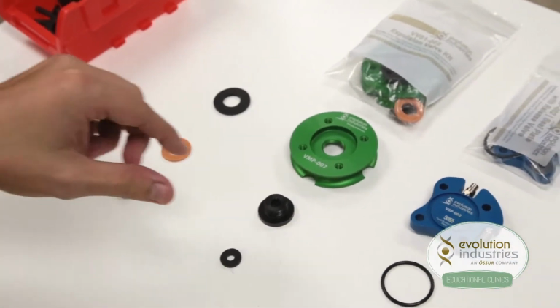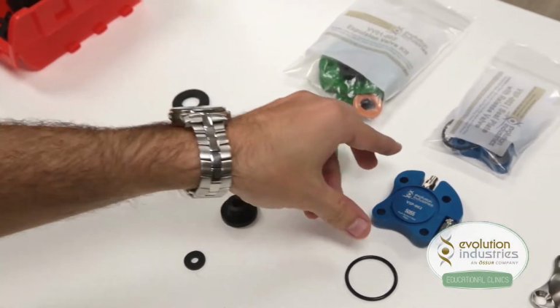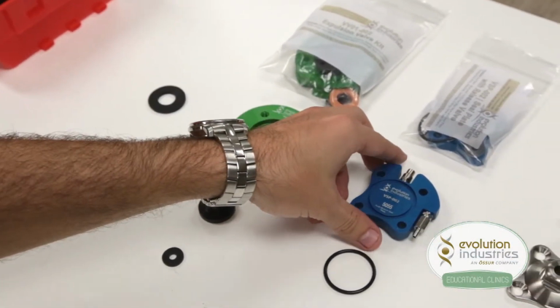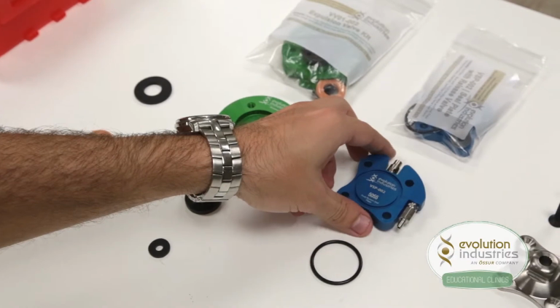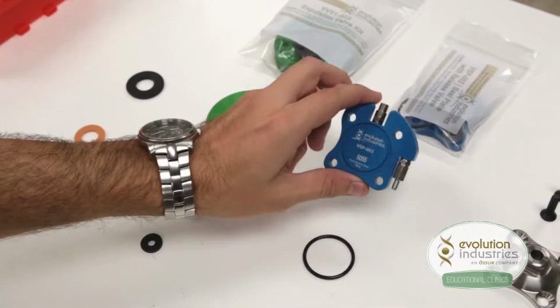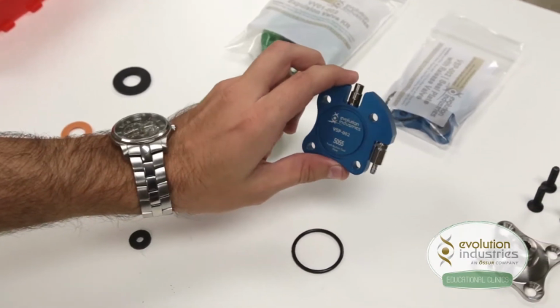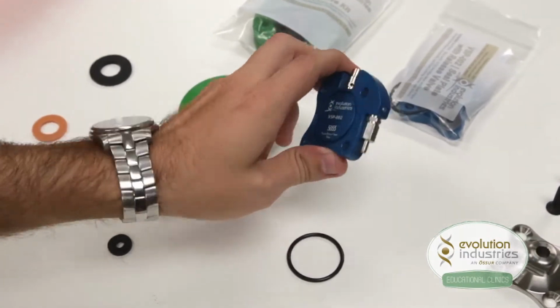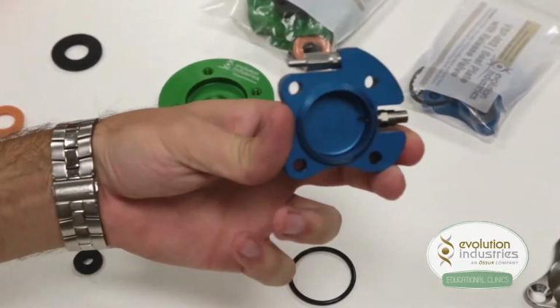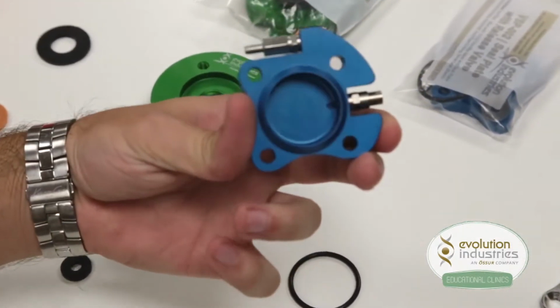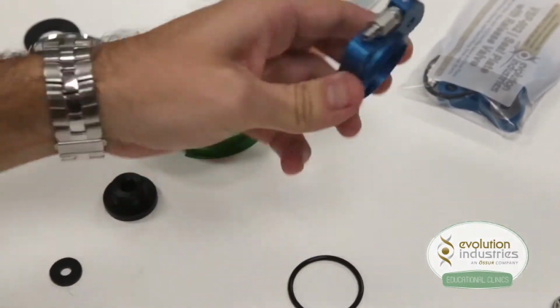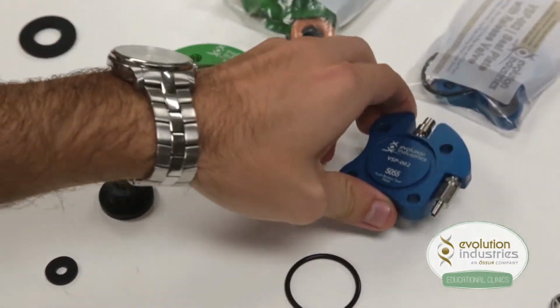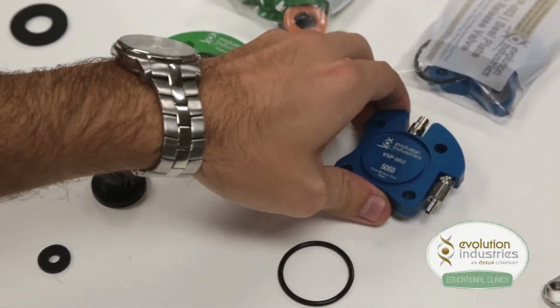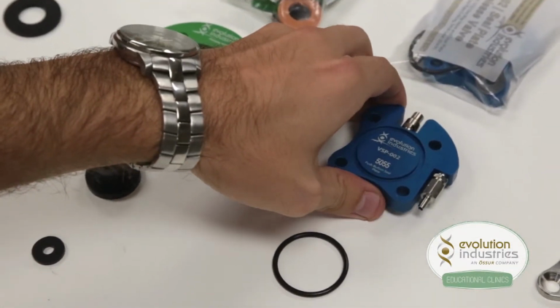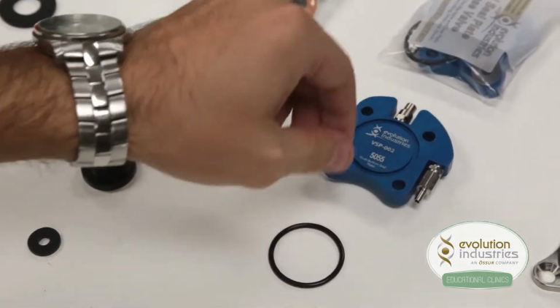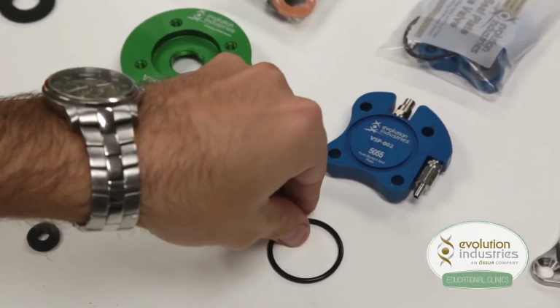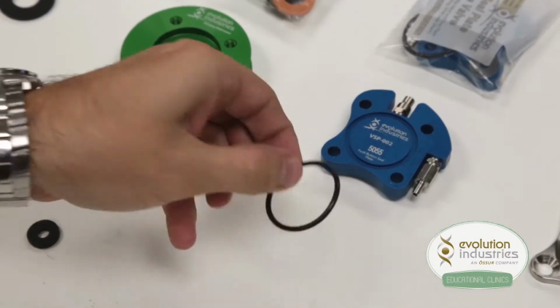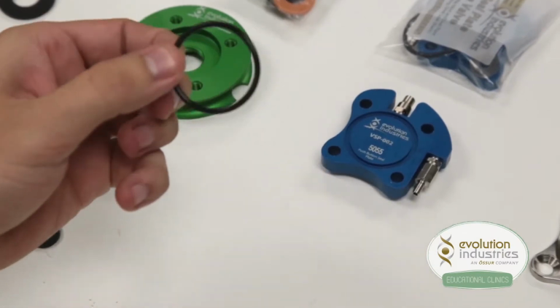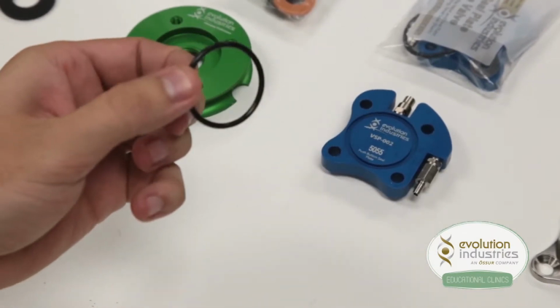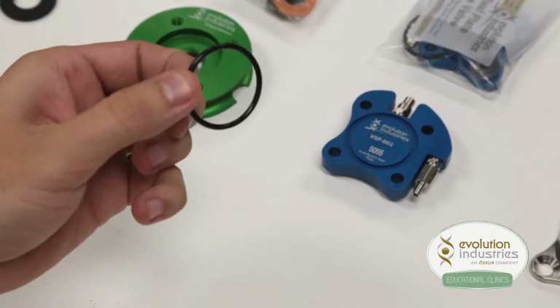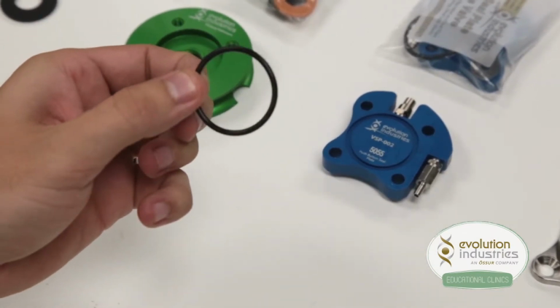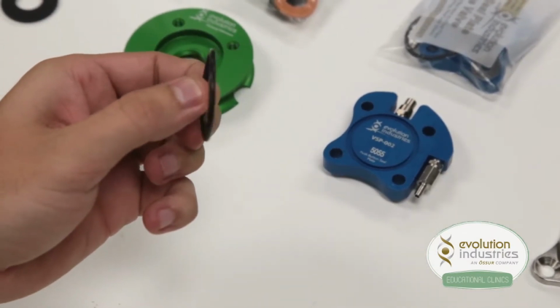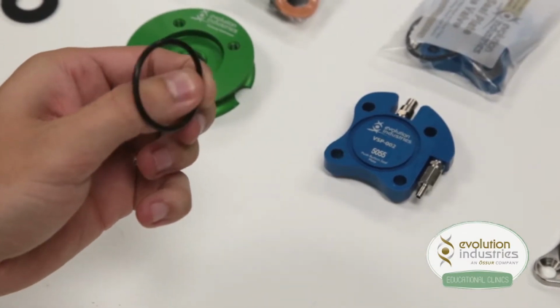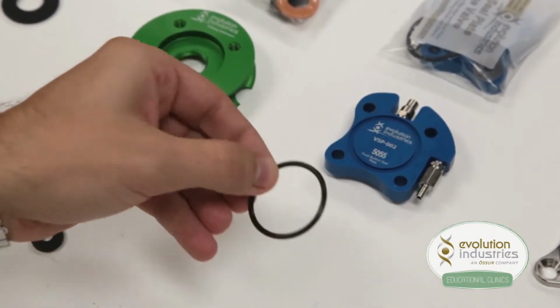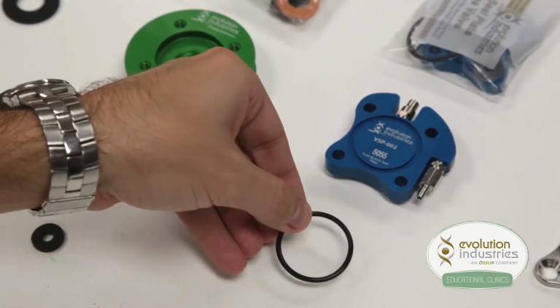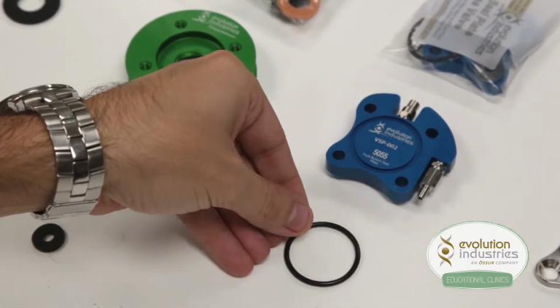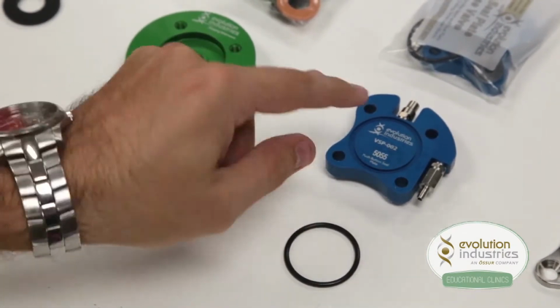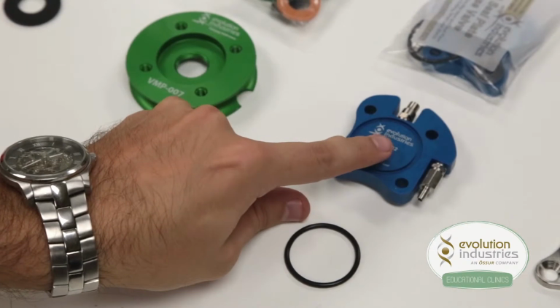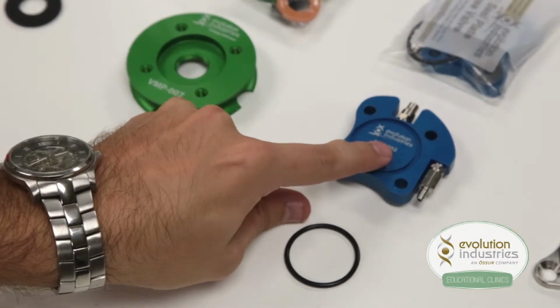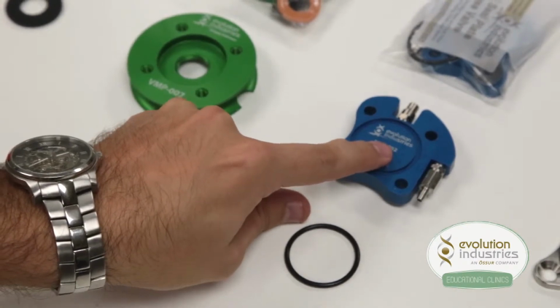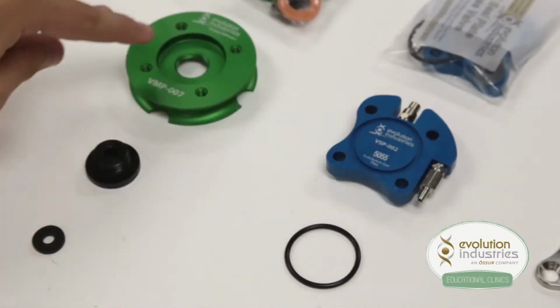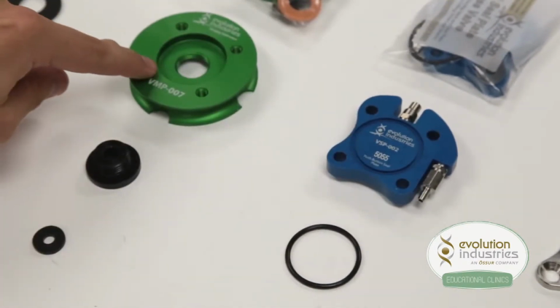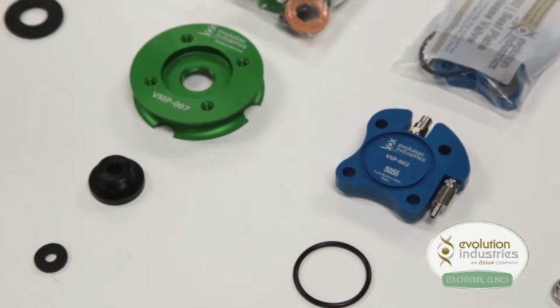Your blue seal plate will come preassembled and will also include an O-ring, part number VV03-OR, to seal the blue plate to the valve plate.